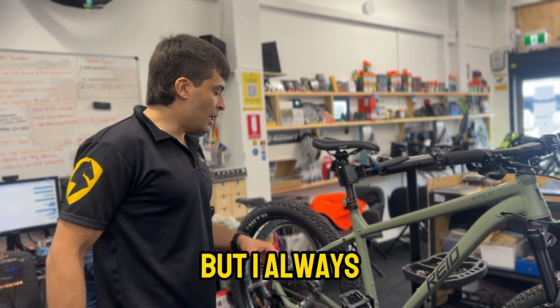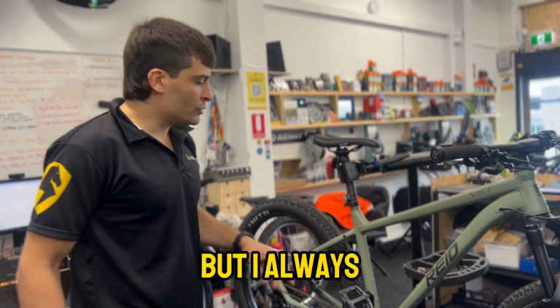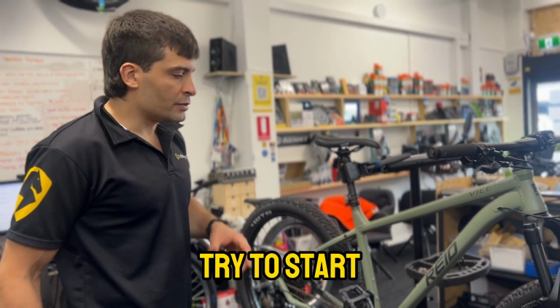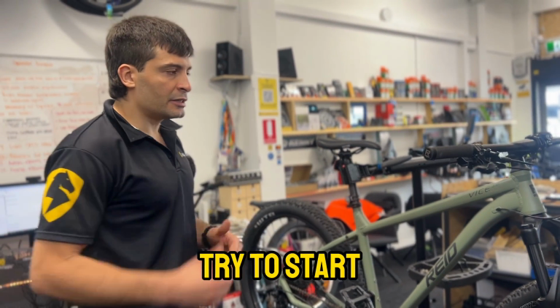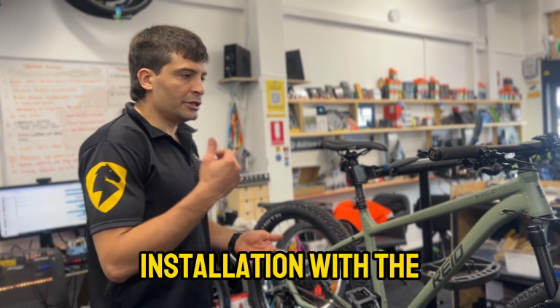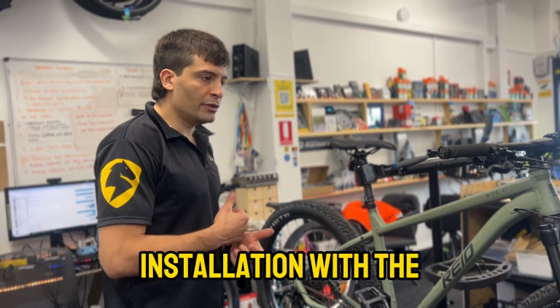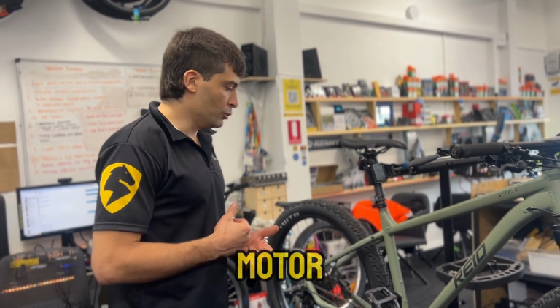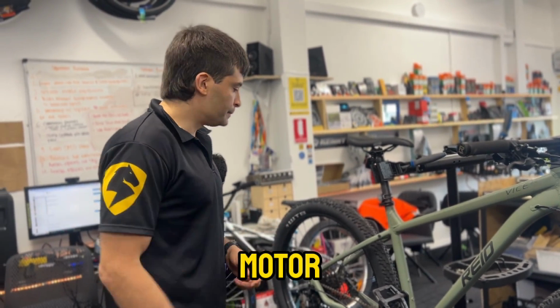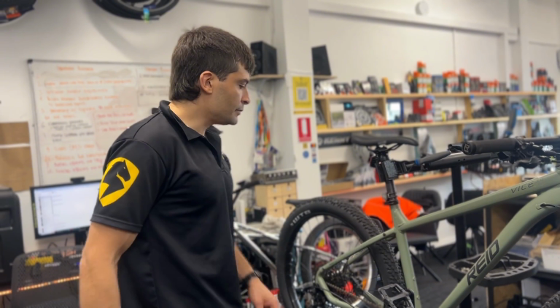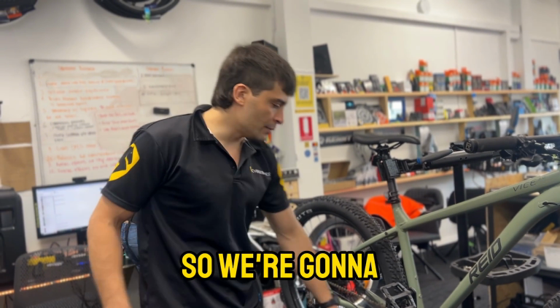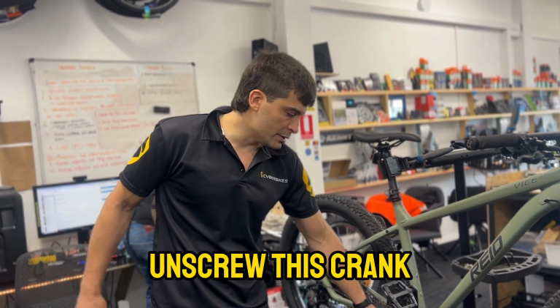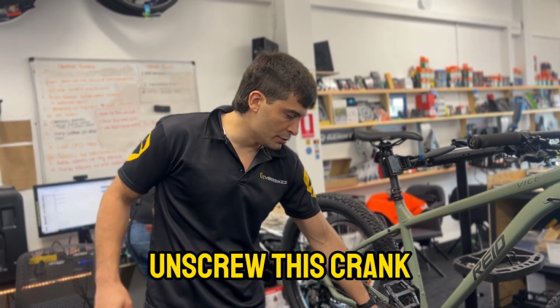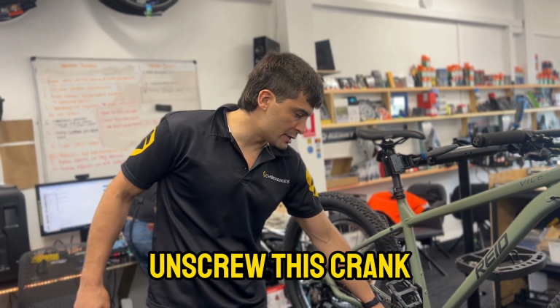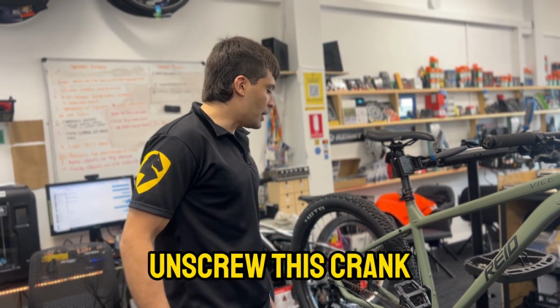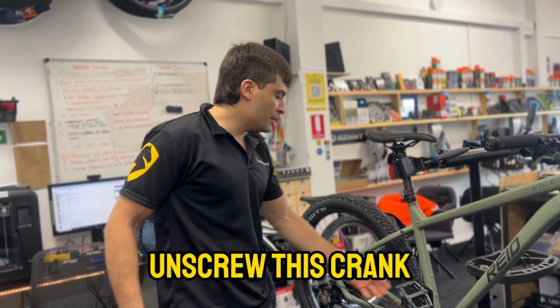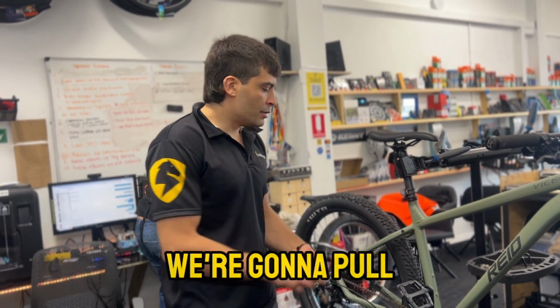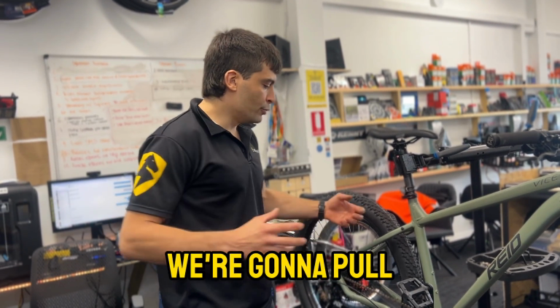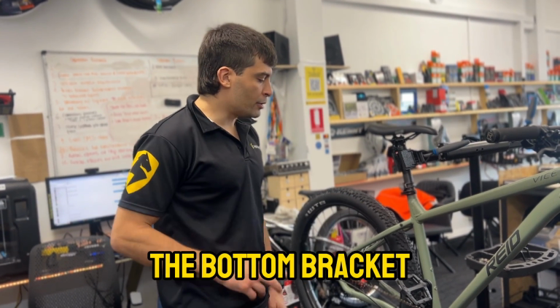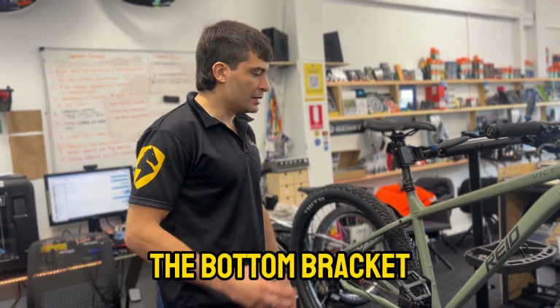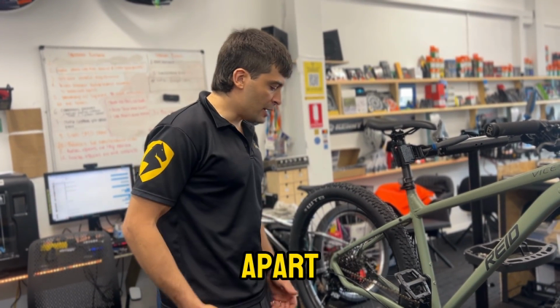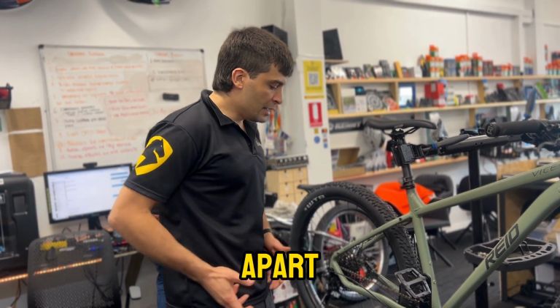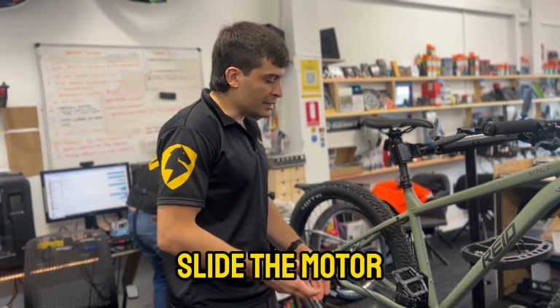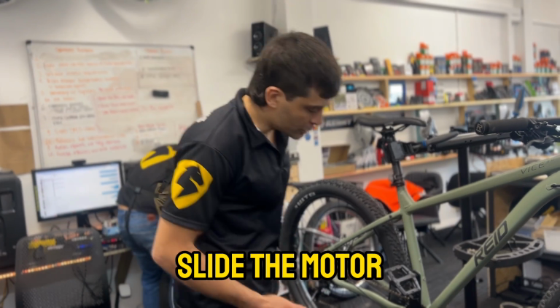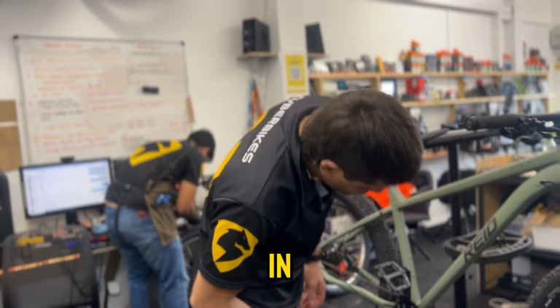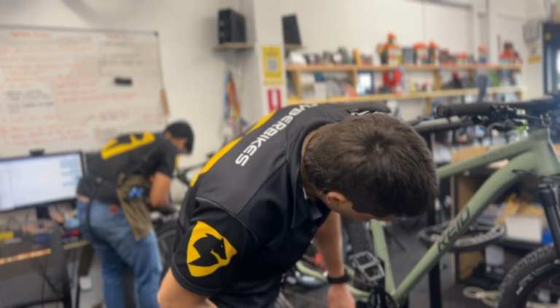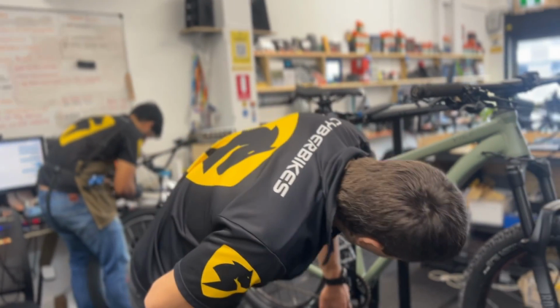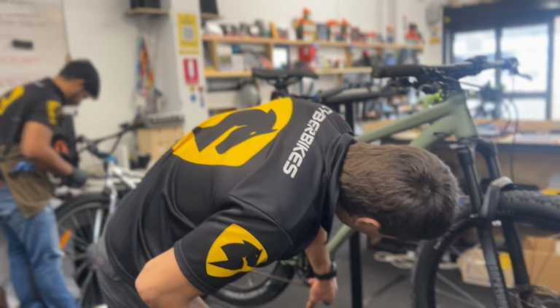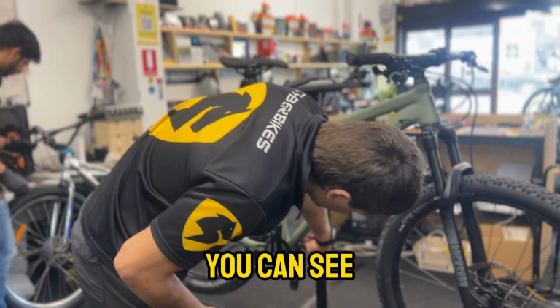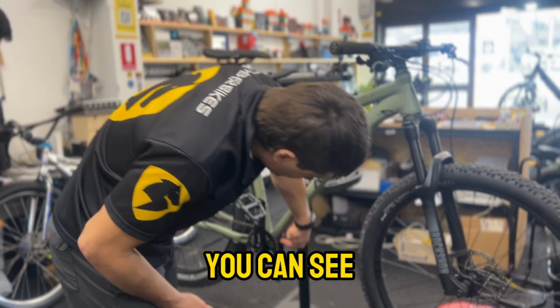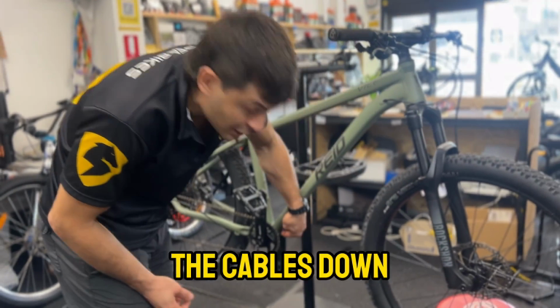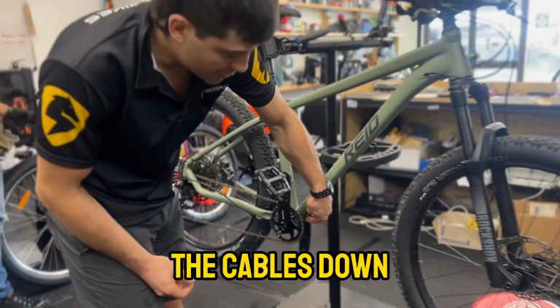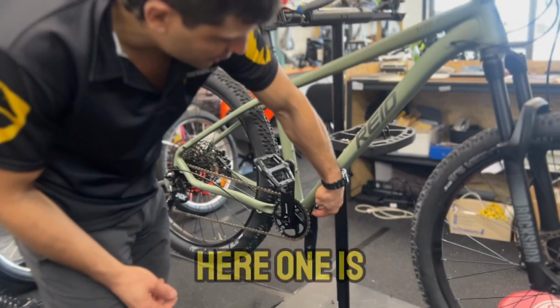I always try to start the installation with the motor, so we're going to unscrew this crank arm, pull the bottom bracket apart, and slide the motor in. You can see the cables down here.